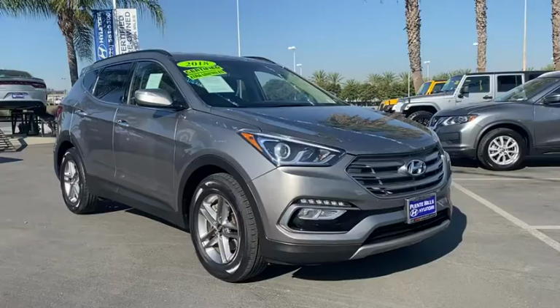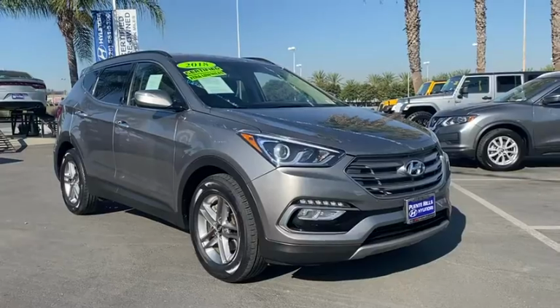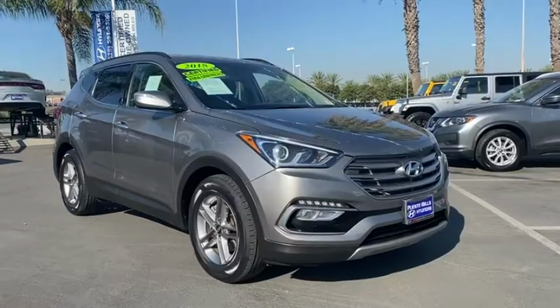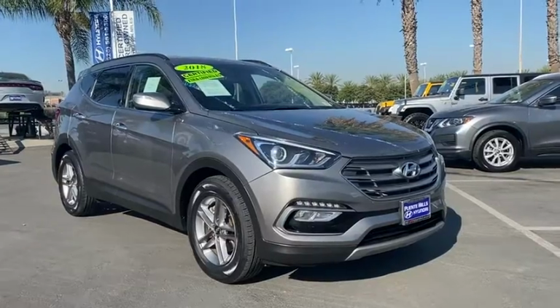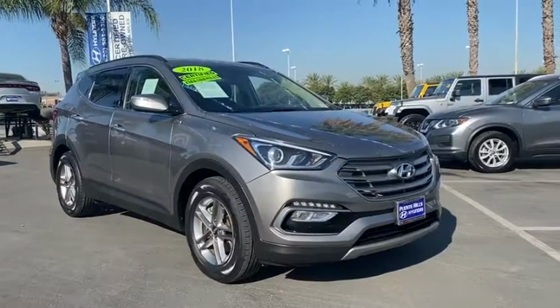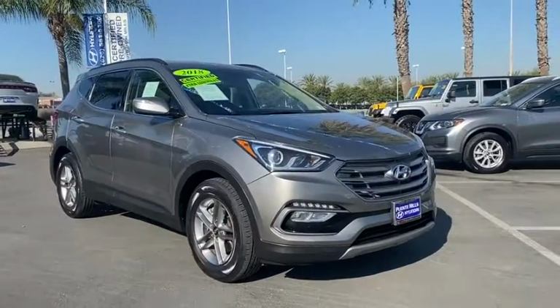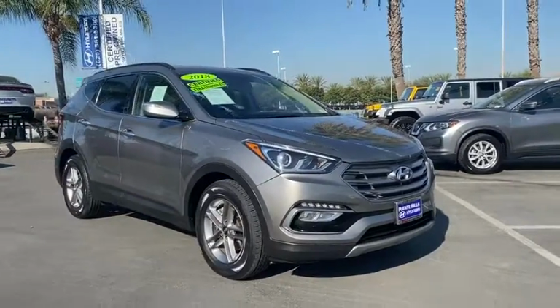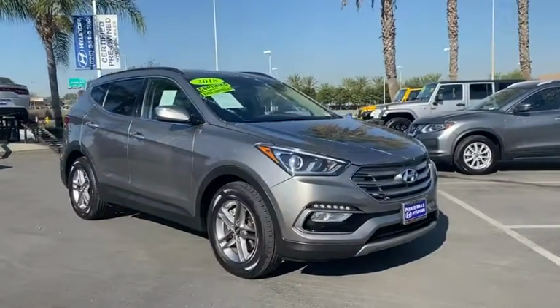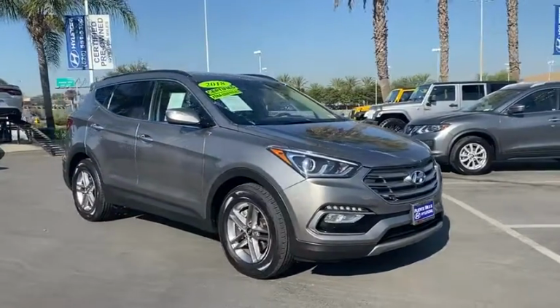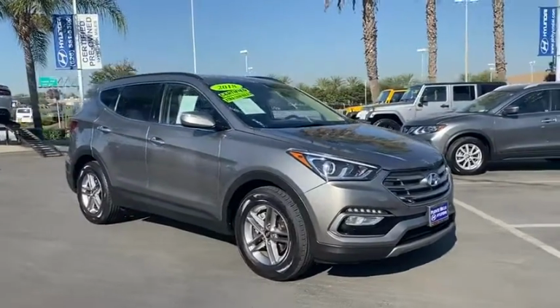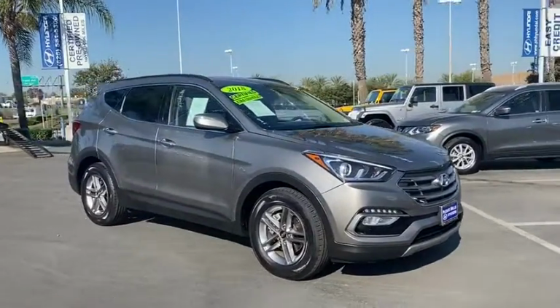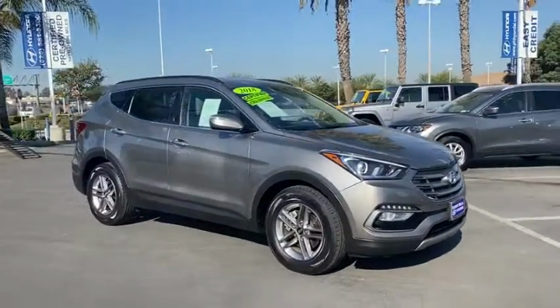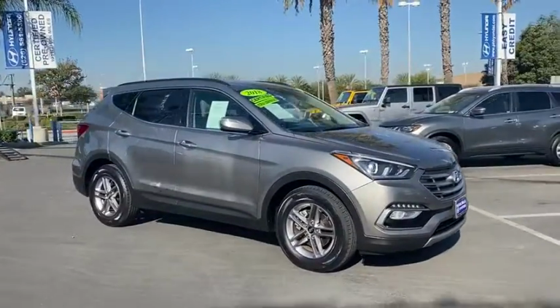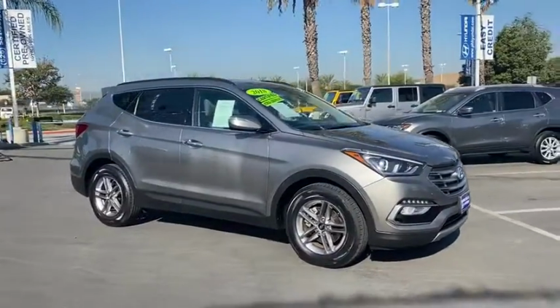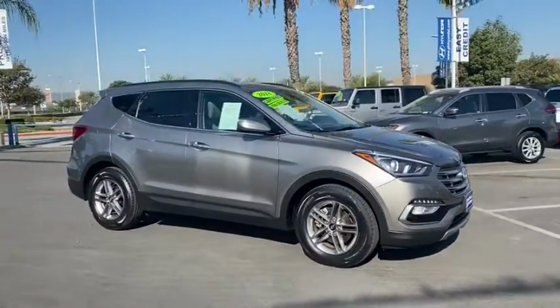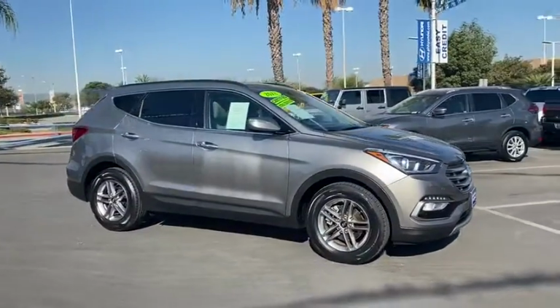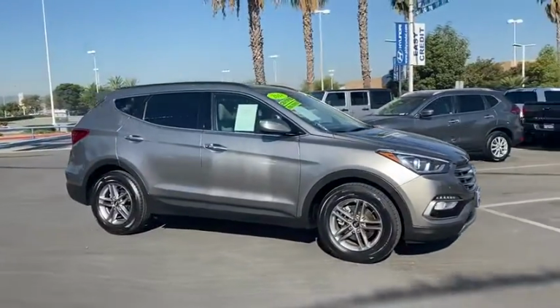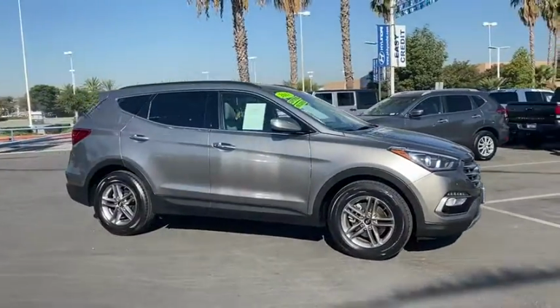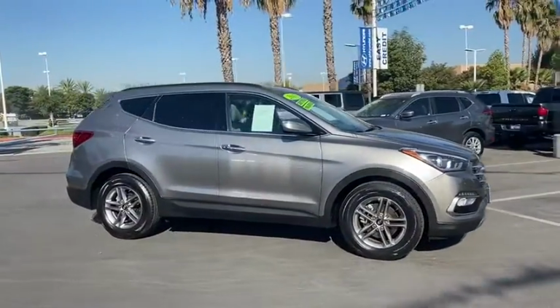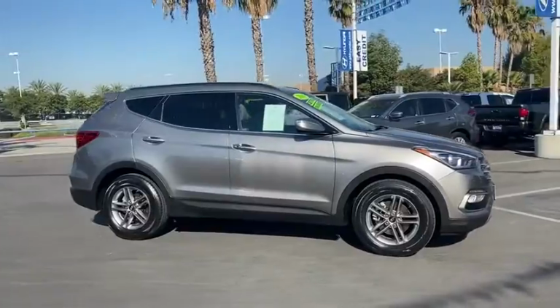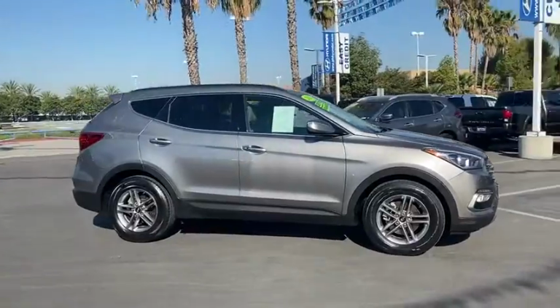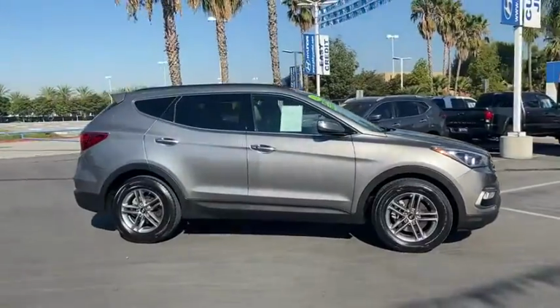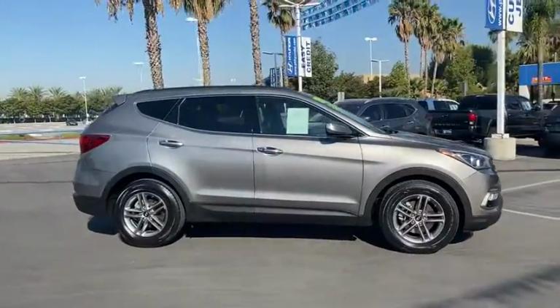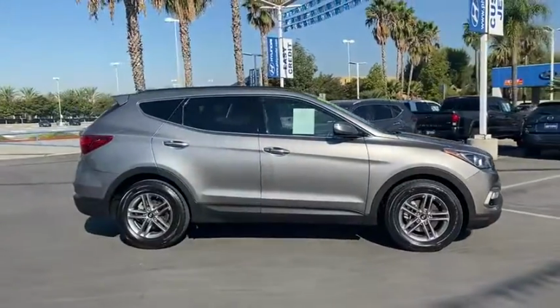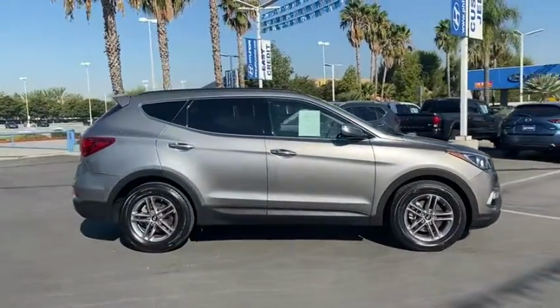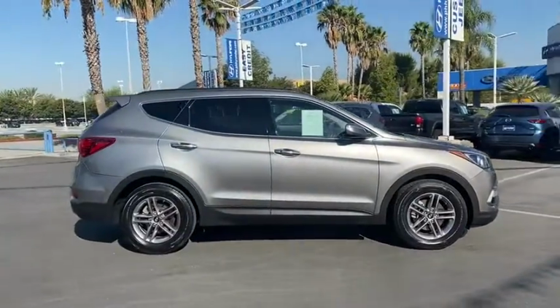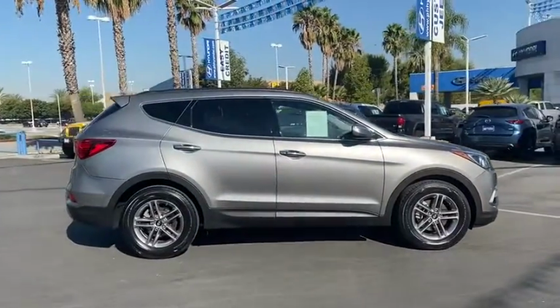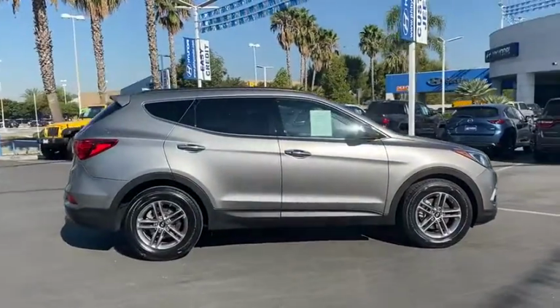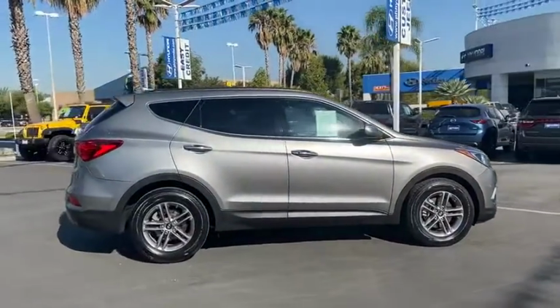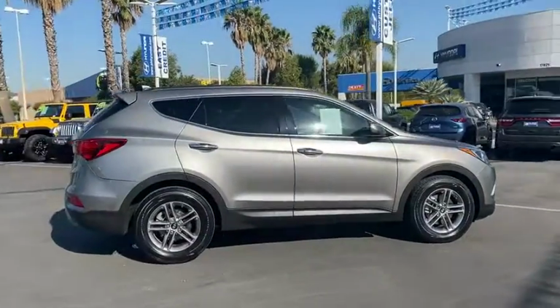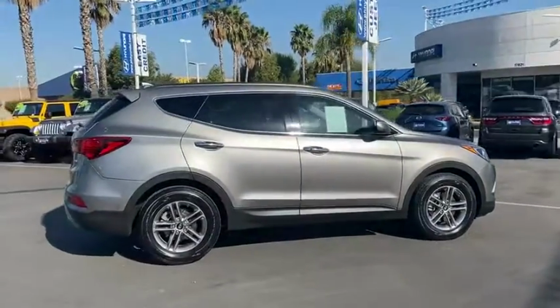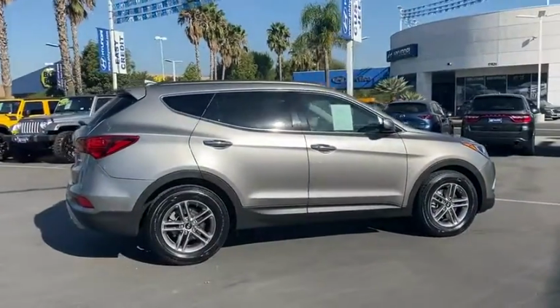Come test drive the 2018 Hyundai Santa Fe. Style, quality, performance, value — need we say more?